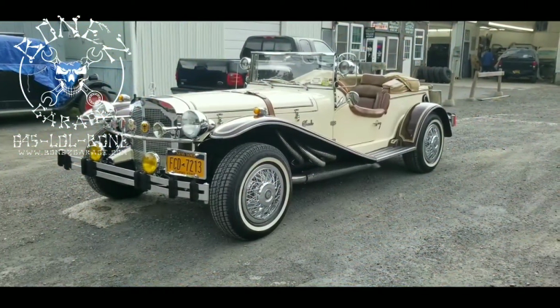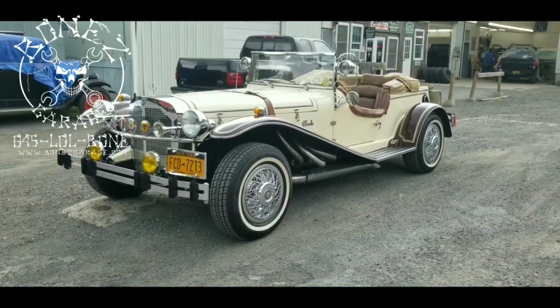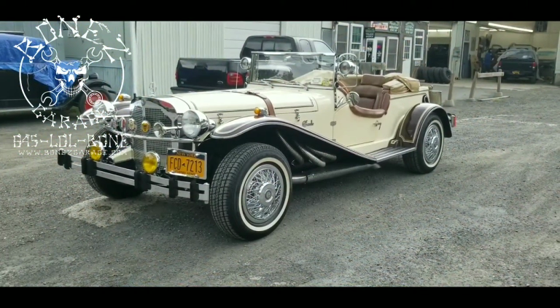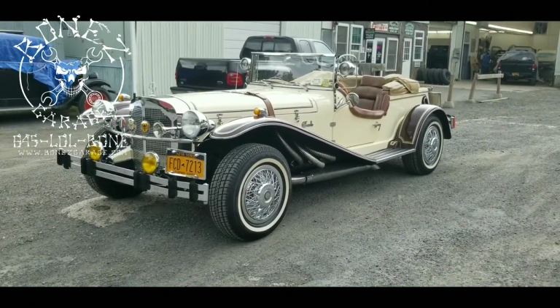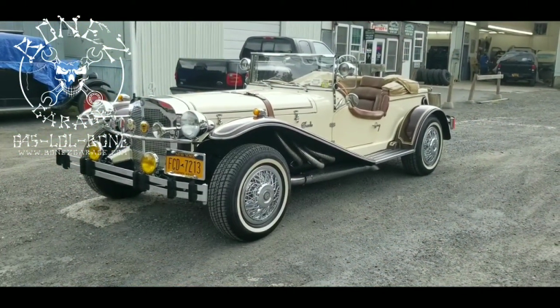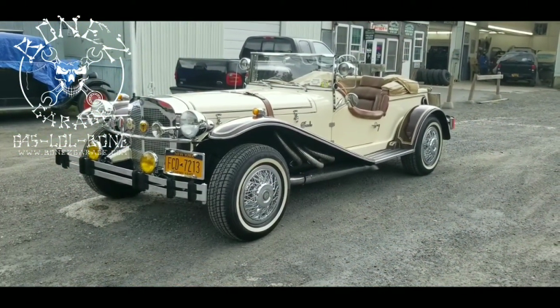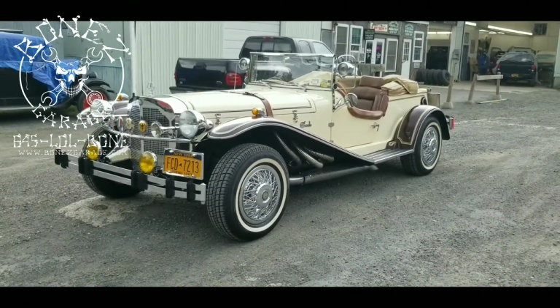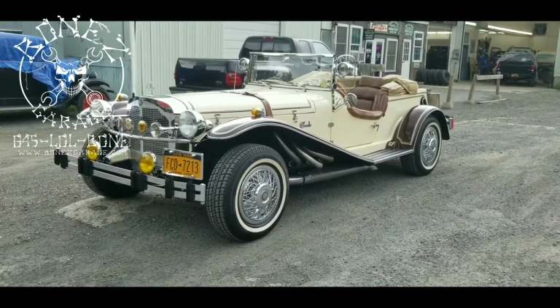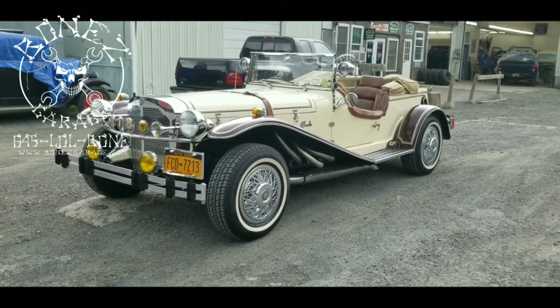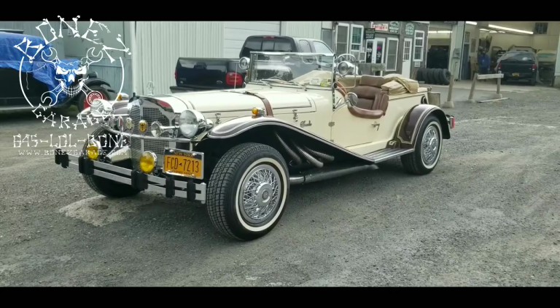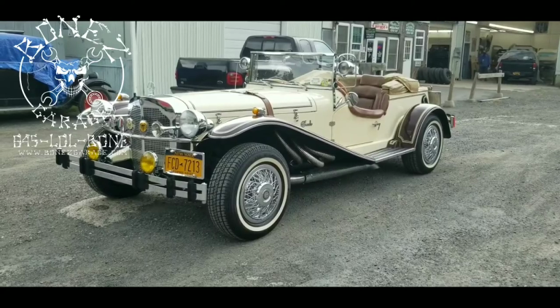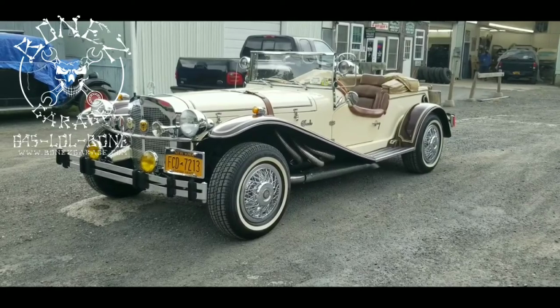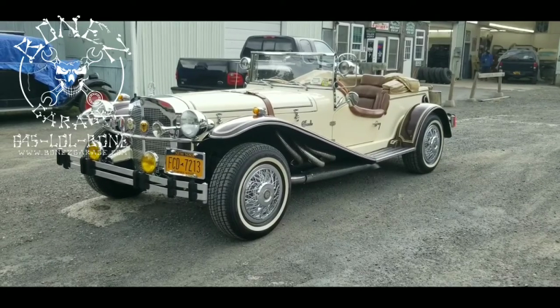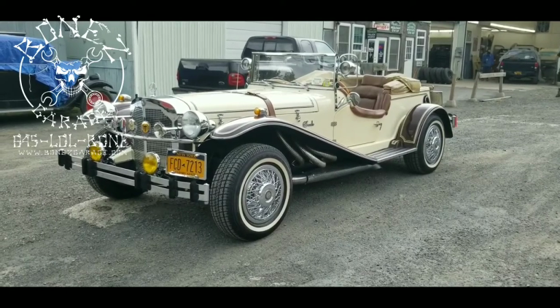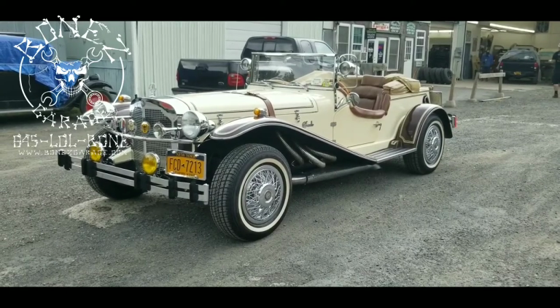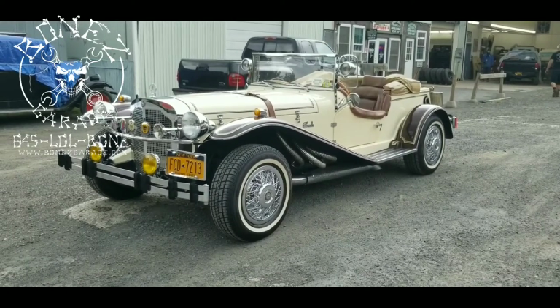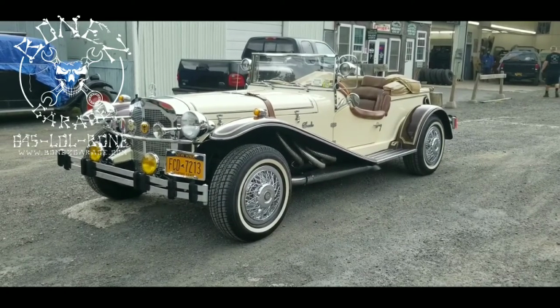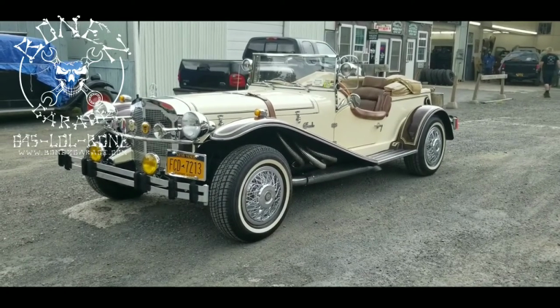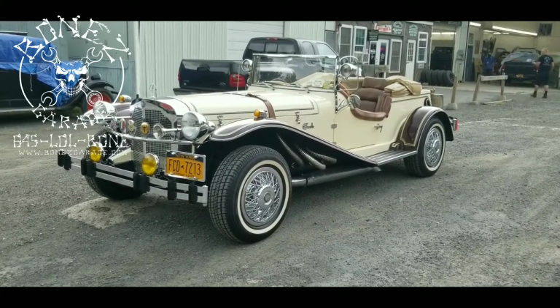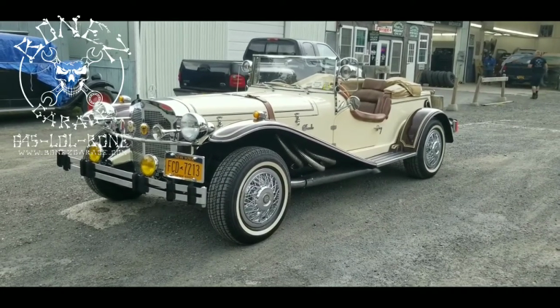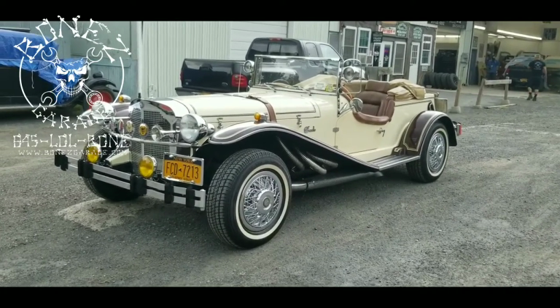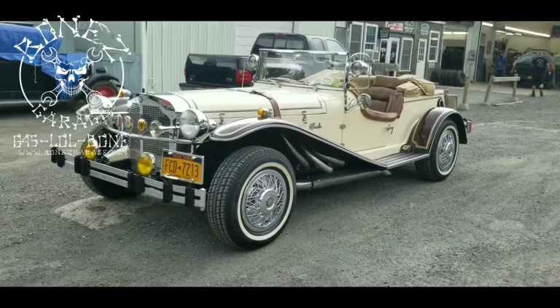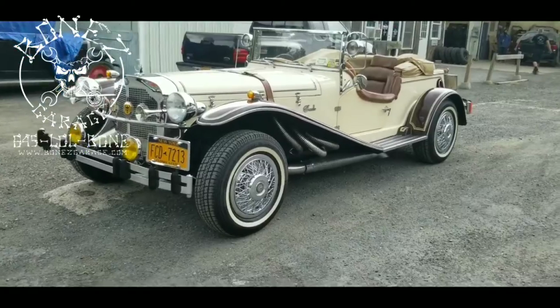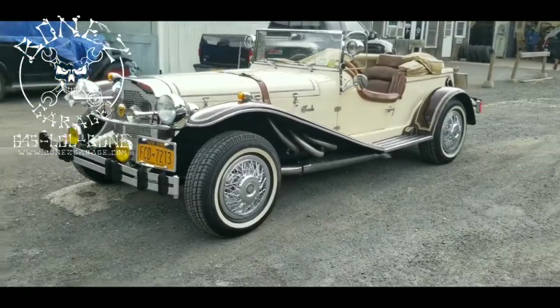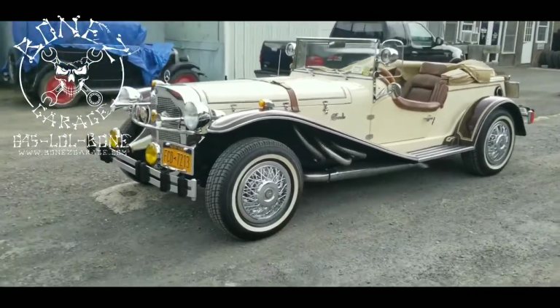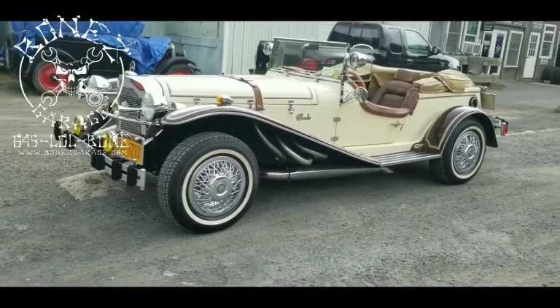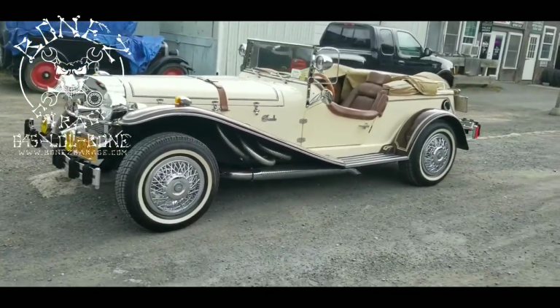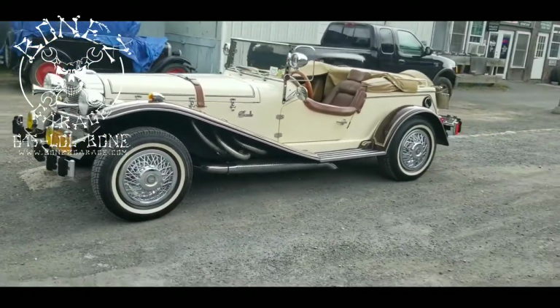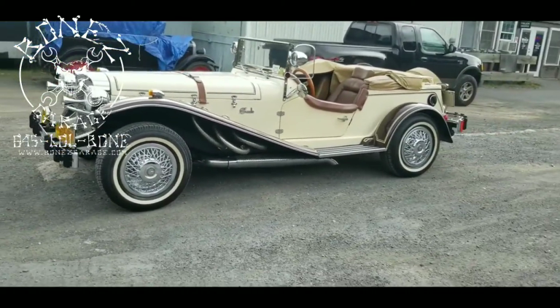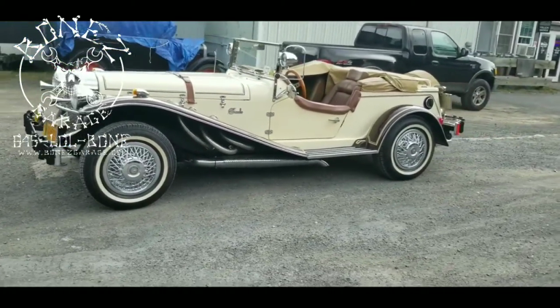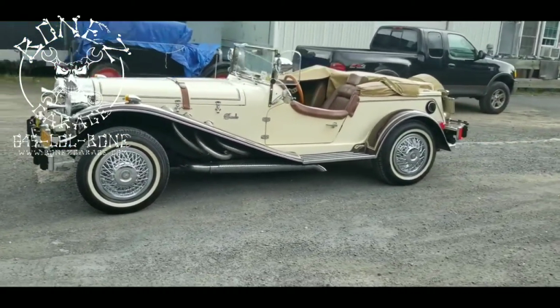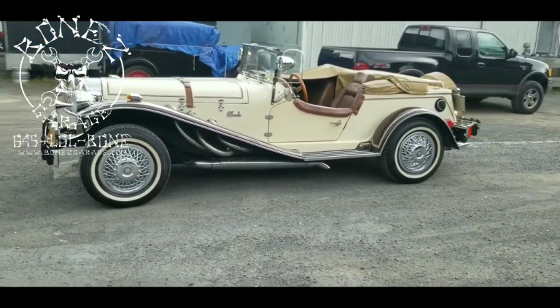Hey everybody, Bones here, Bones Garage, bringing you an update on what's going on at the garage. The 1932 Mercedes-Benz Gazelle kit car — she is all done and ready to go home, just waiting for the owner to come with a trailer and pick her up.